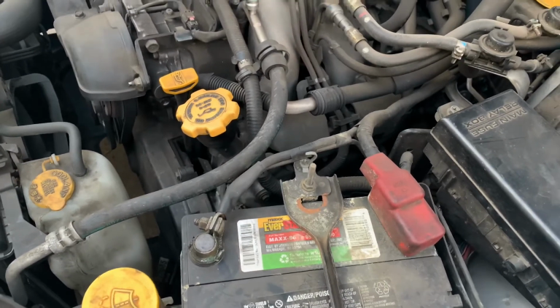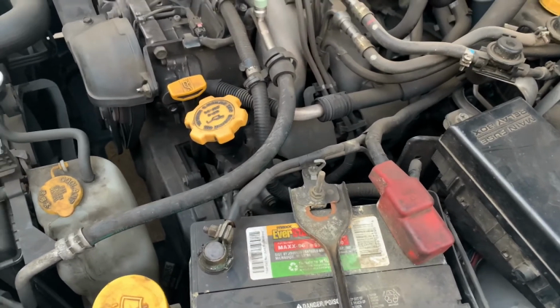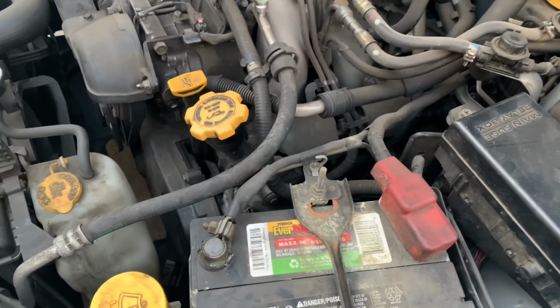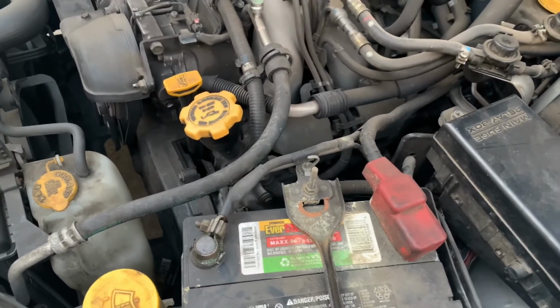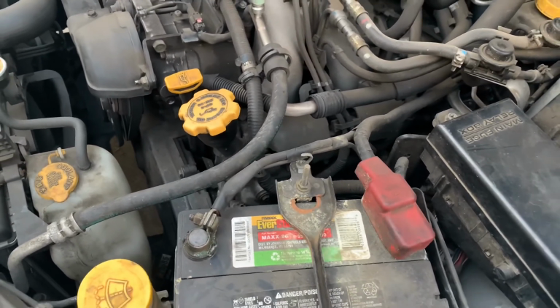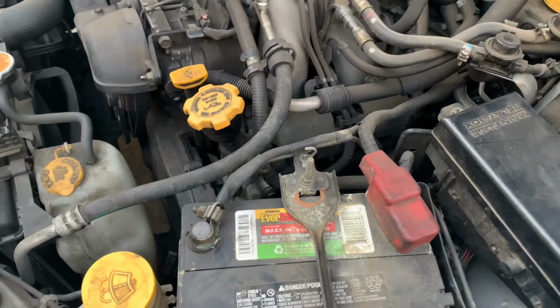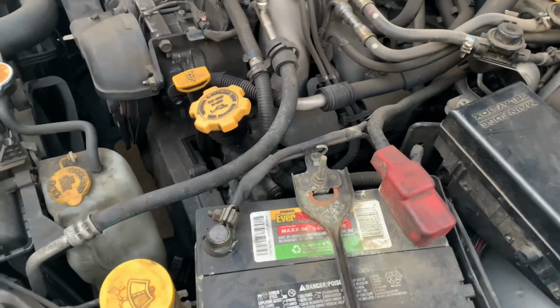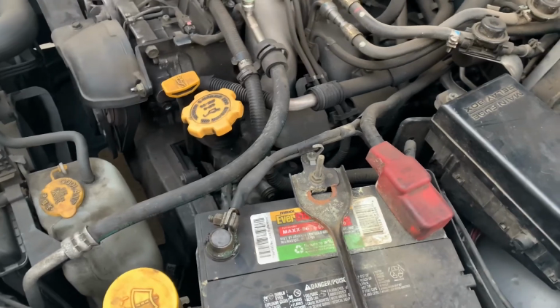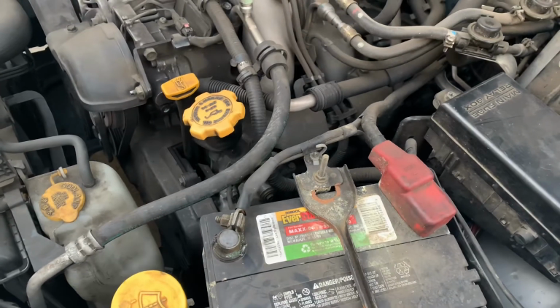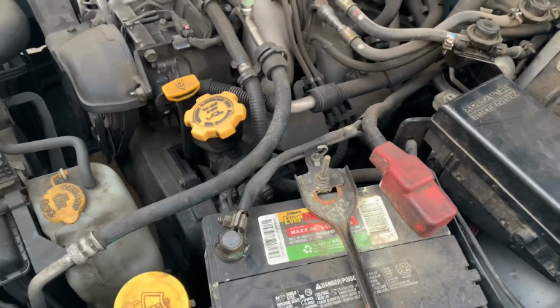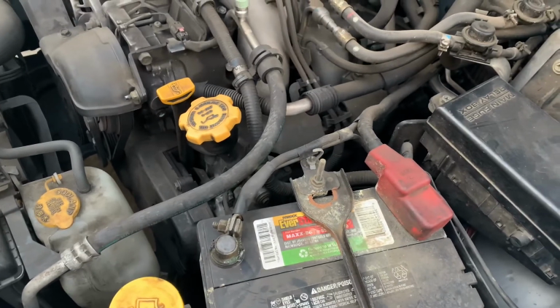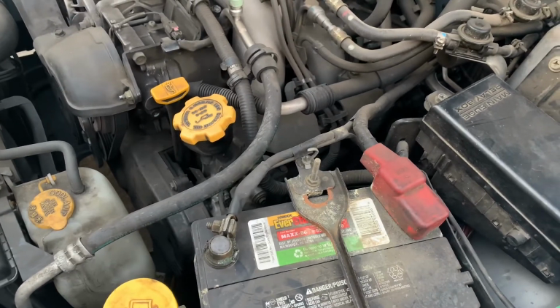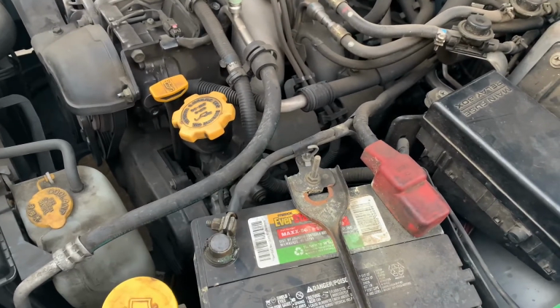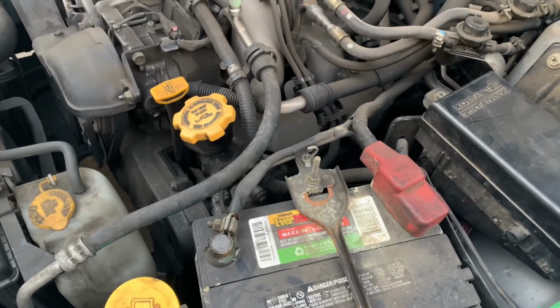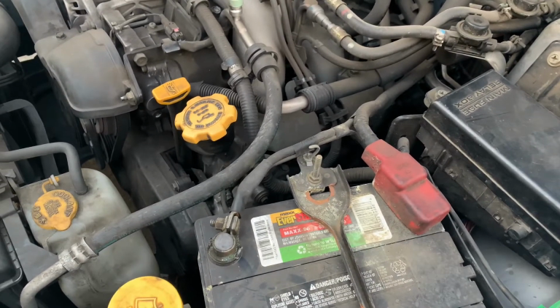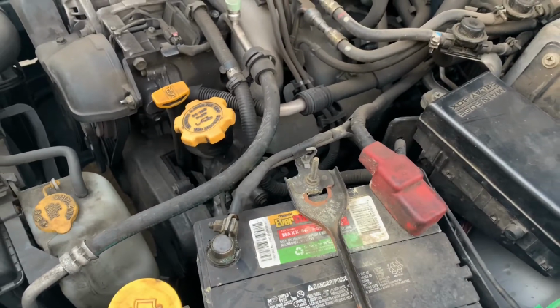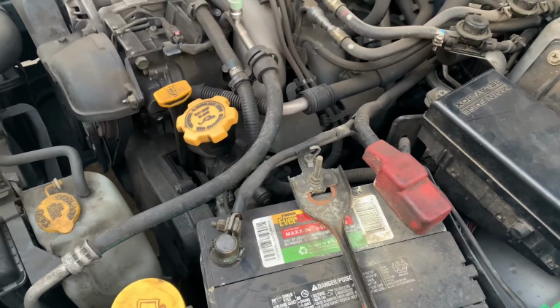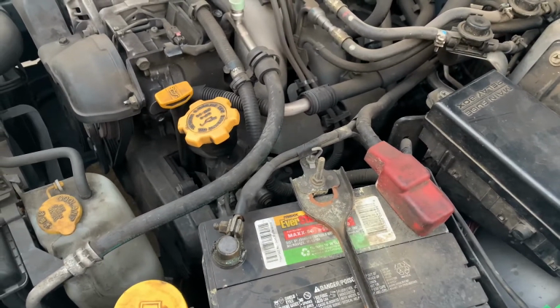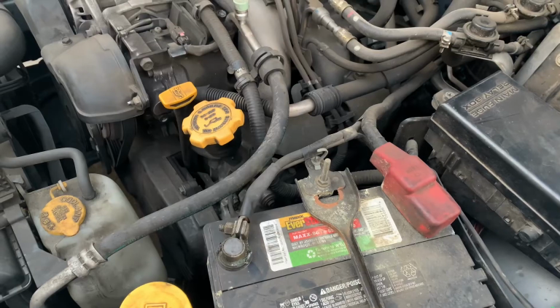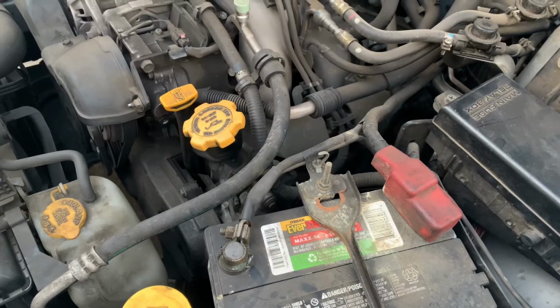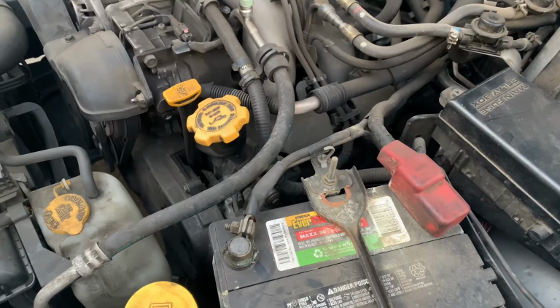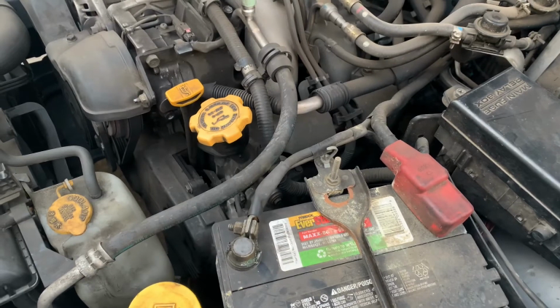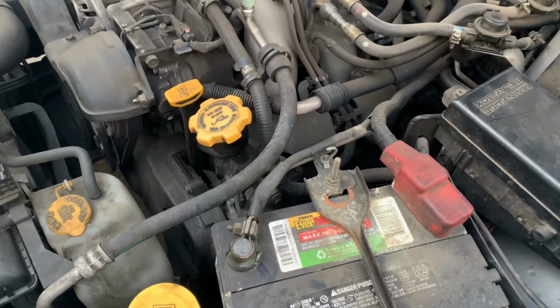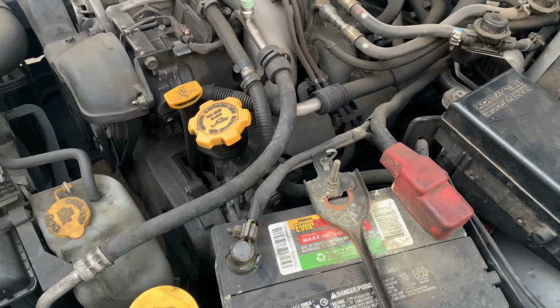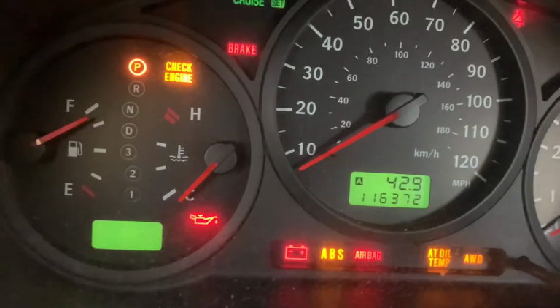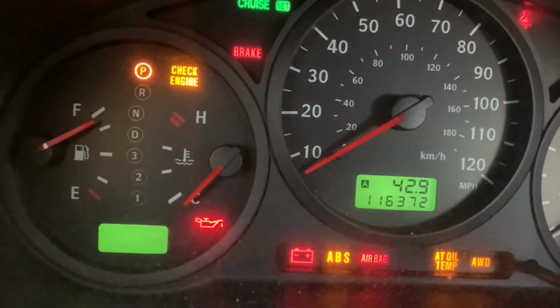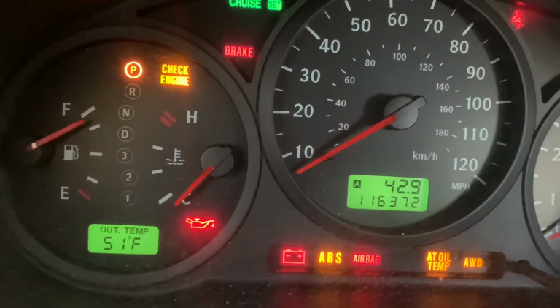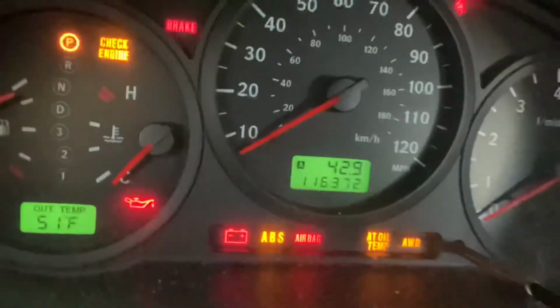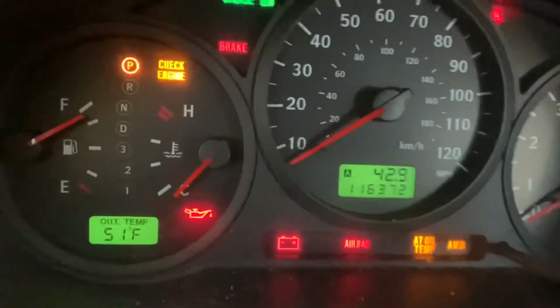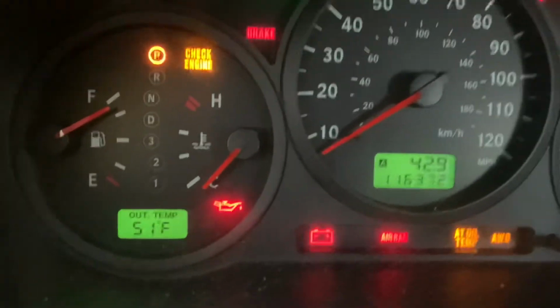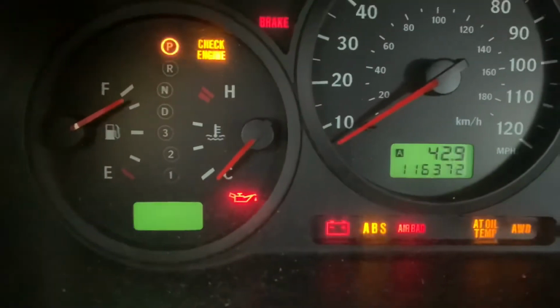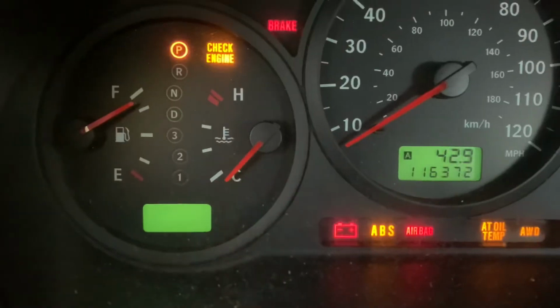Like if you have to pass emissions right away and you think it was just a one-time thing, you do this, and then if the check engine light comes back on, you've got to check it, fix it, and figure out what it actually is.